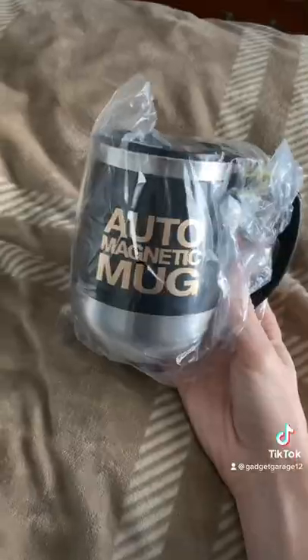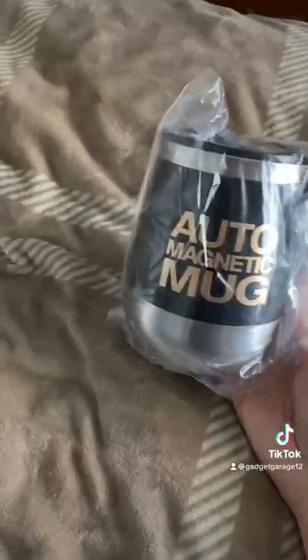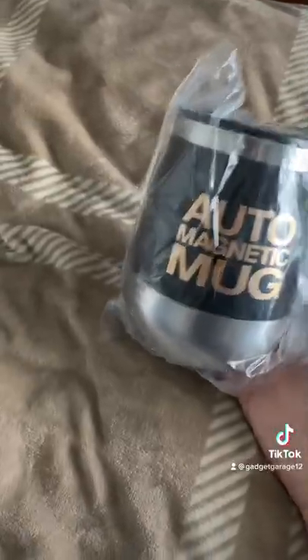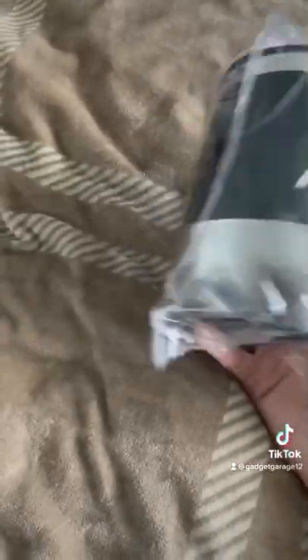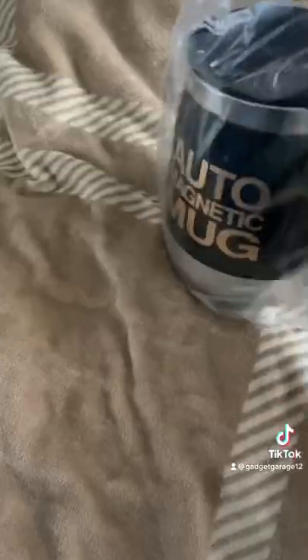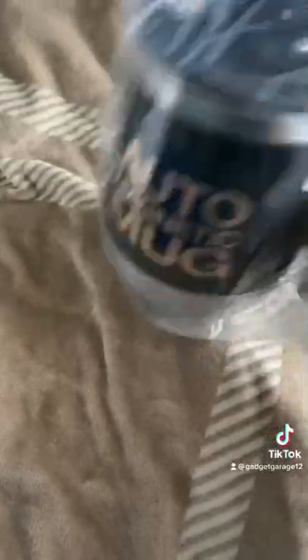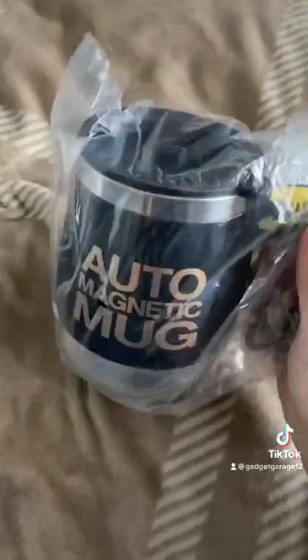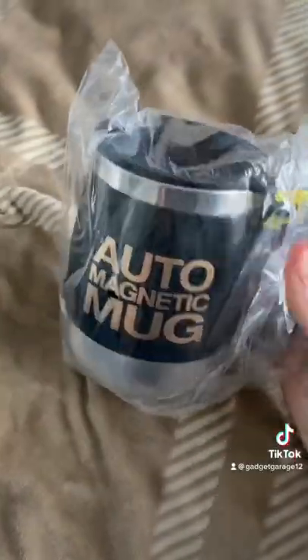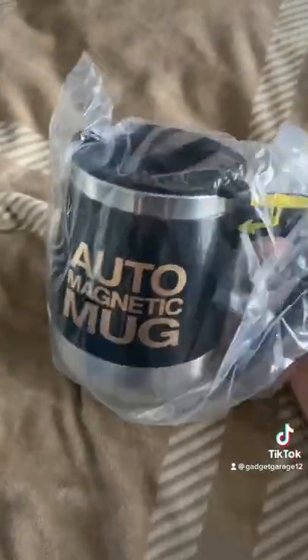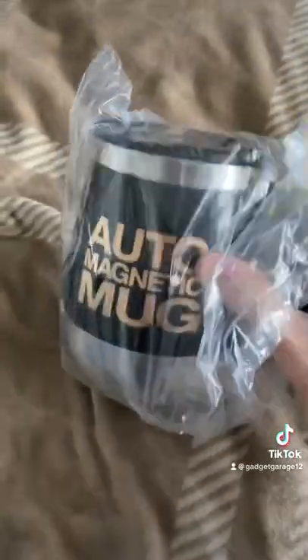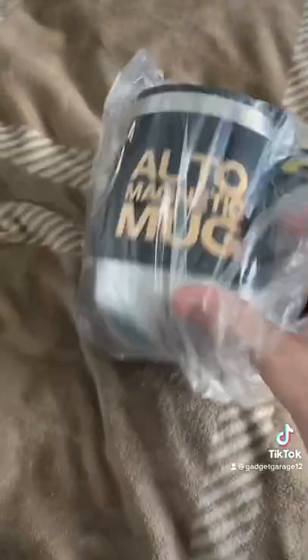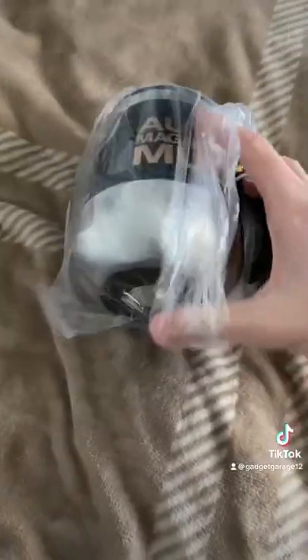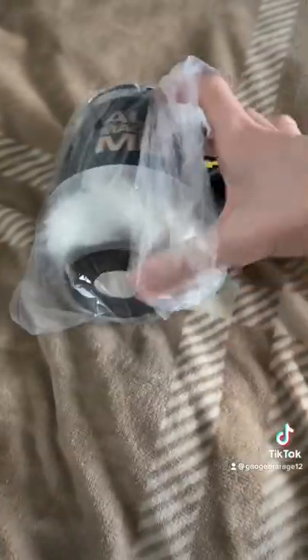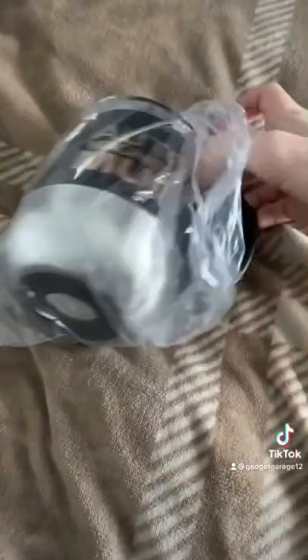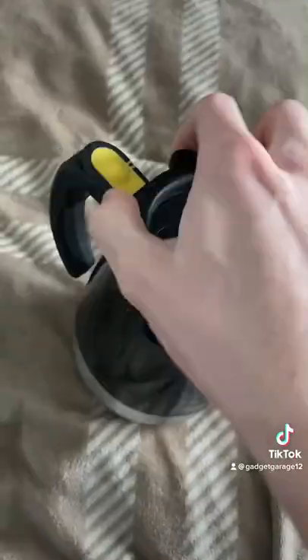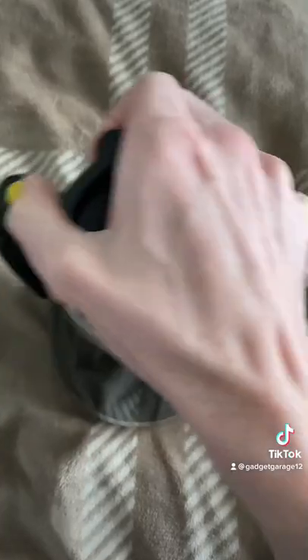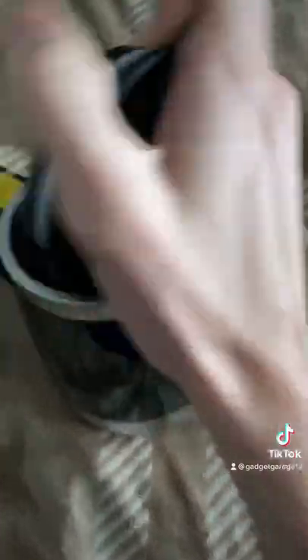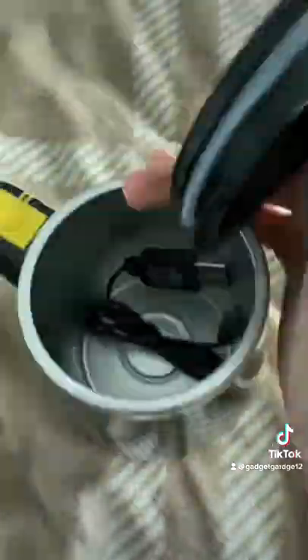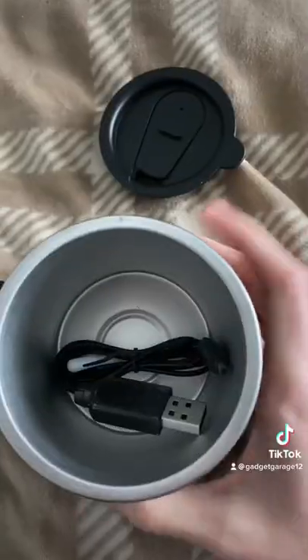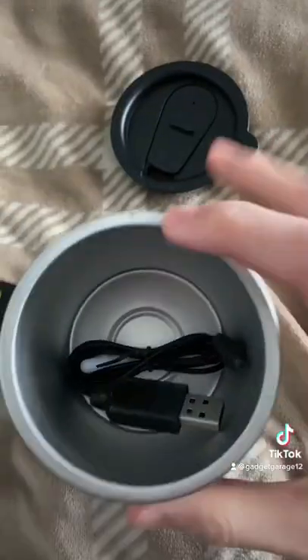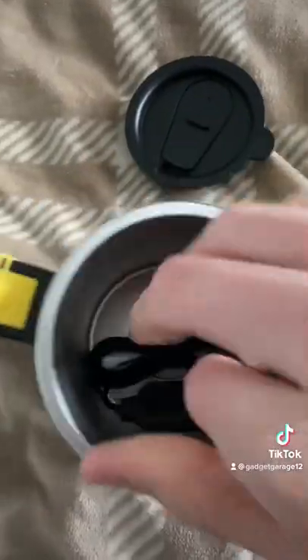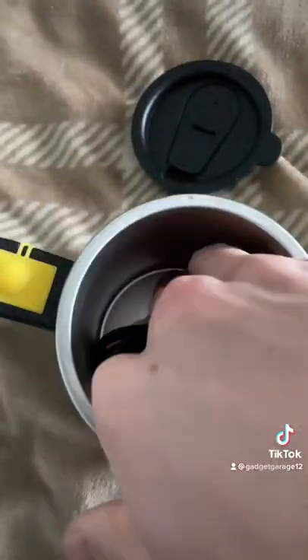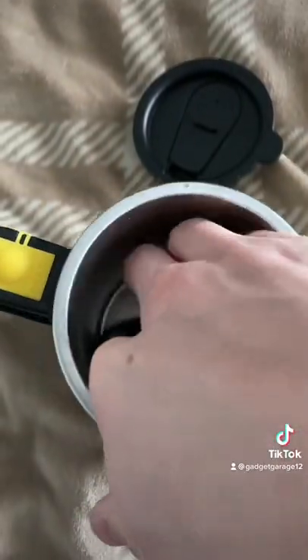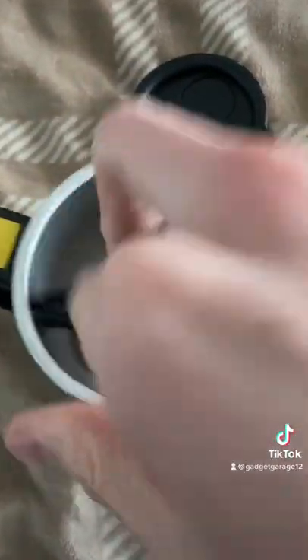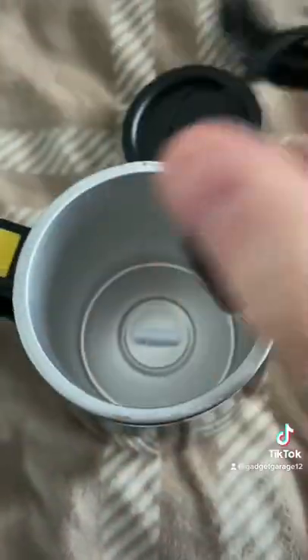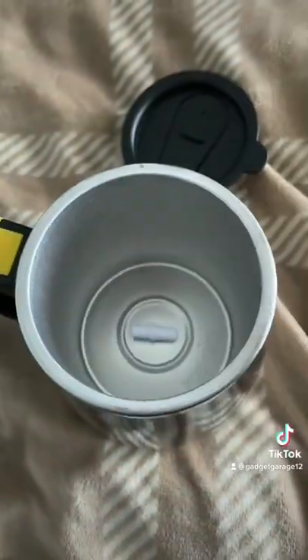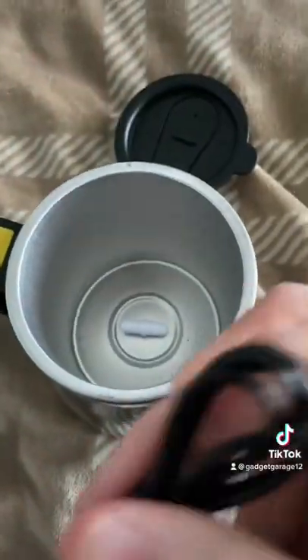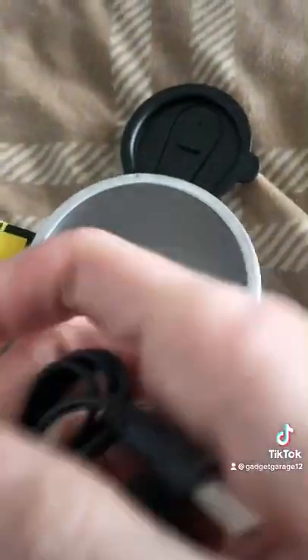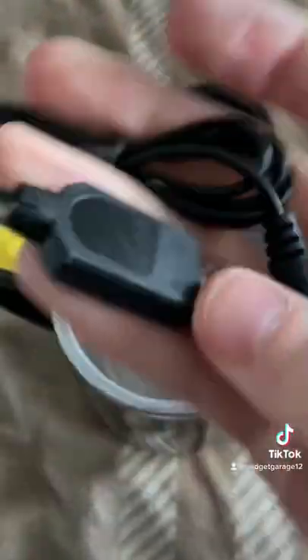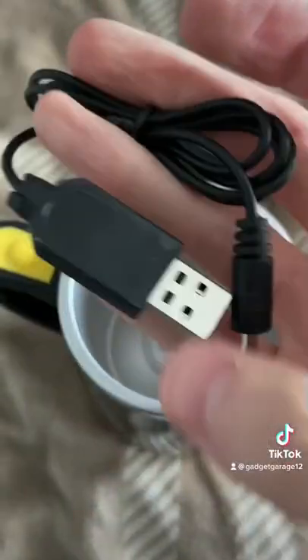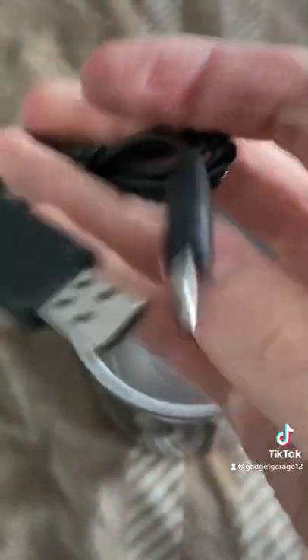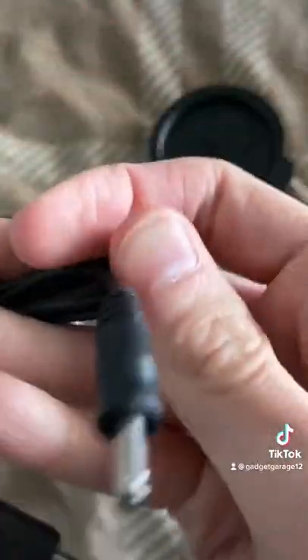Auto magnetic mug — it seems pretty sturdy, I mean I just took it out of the box. I'm gonna open this baby up right here. I guess we have a charger cable in here, so we can literally charge our mug.